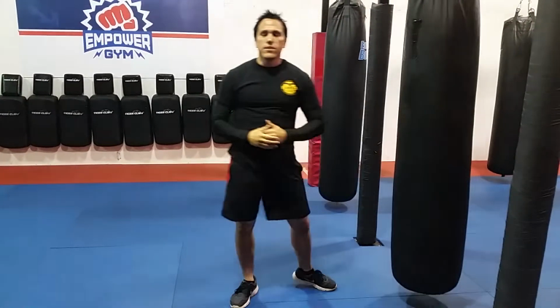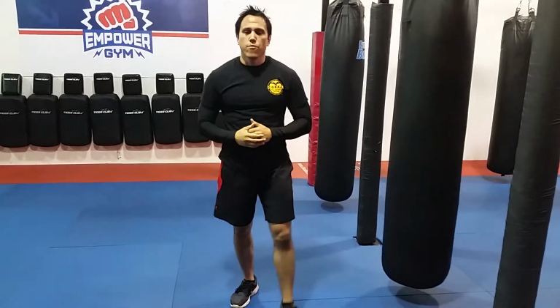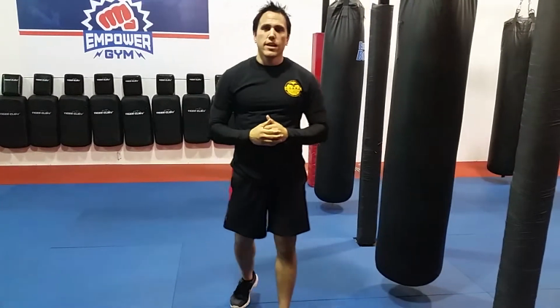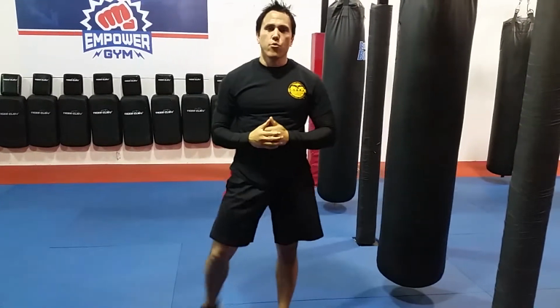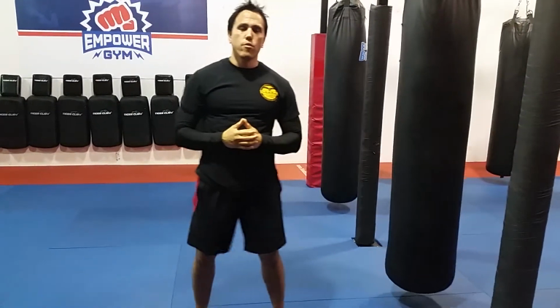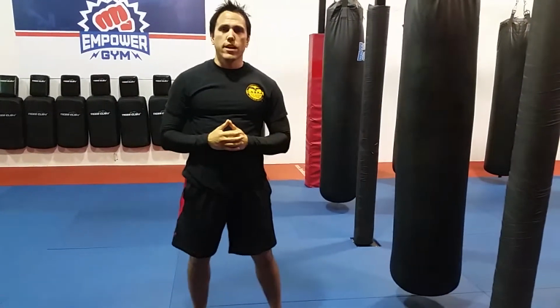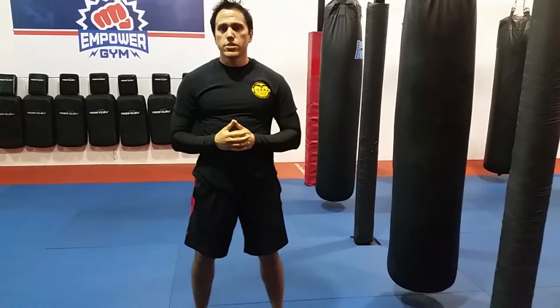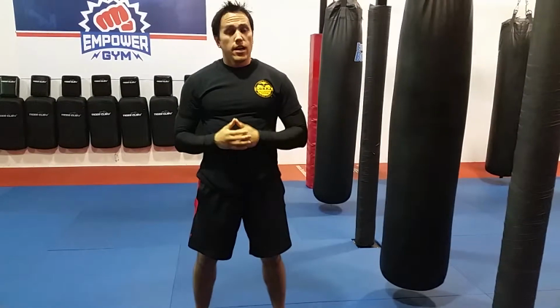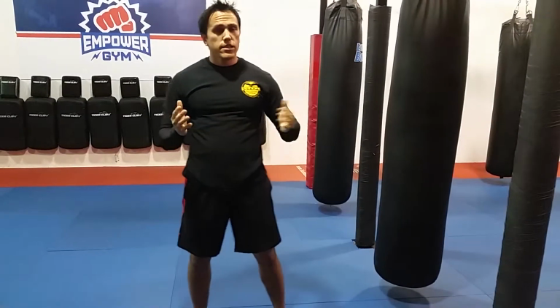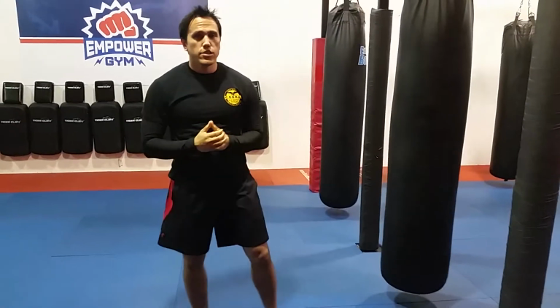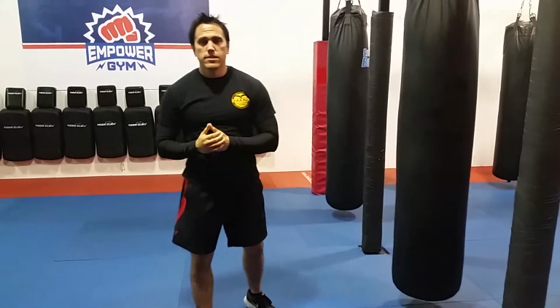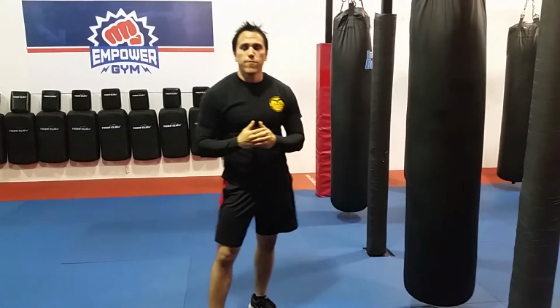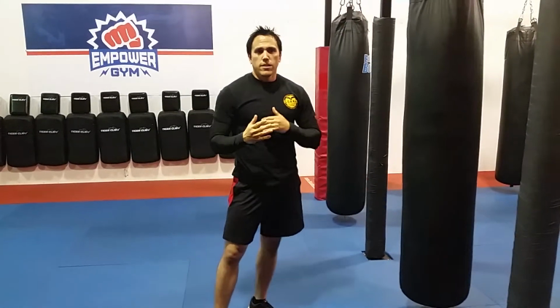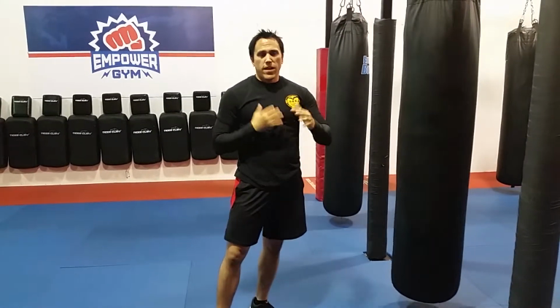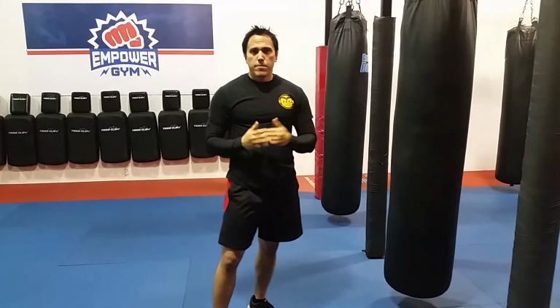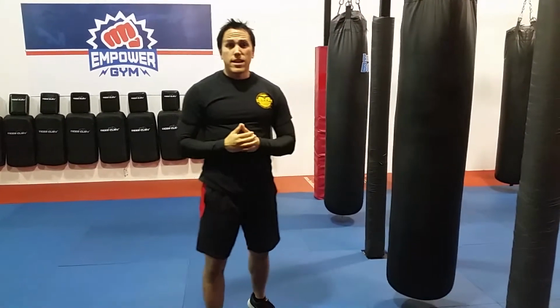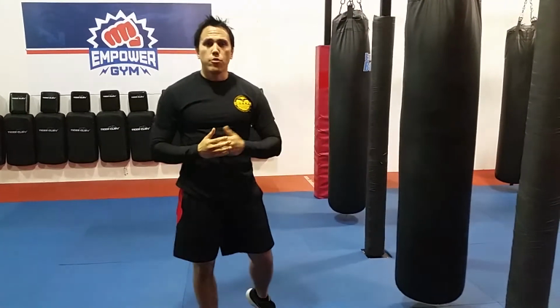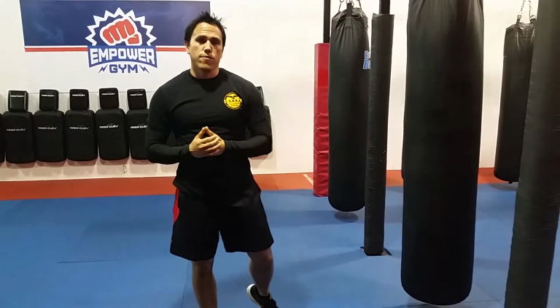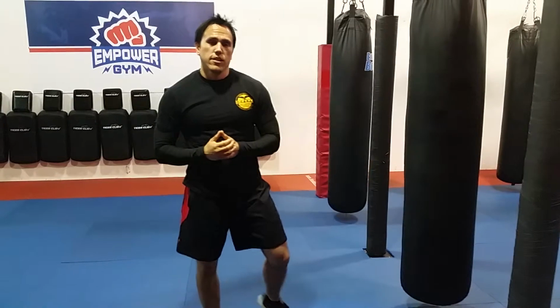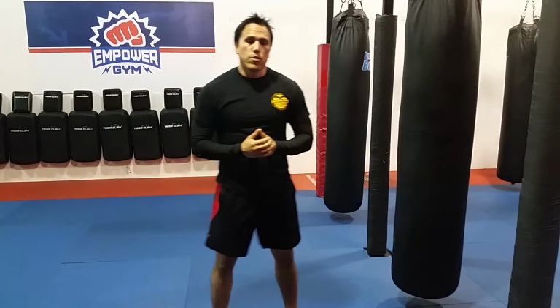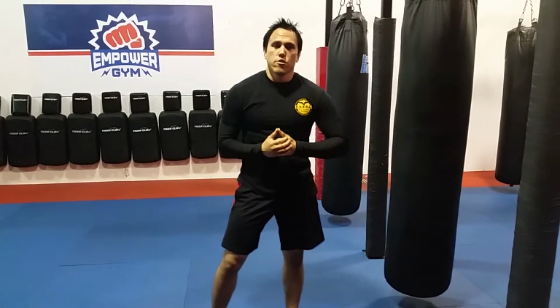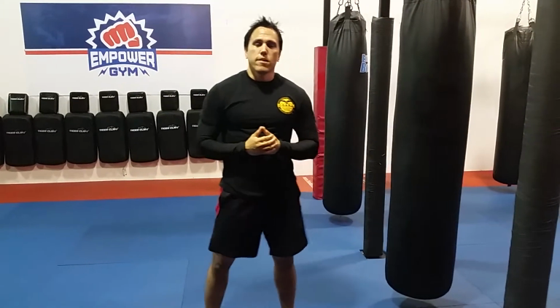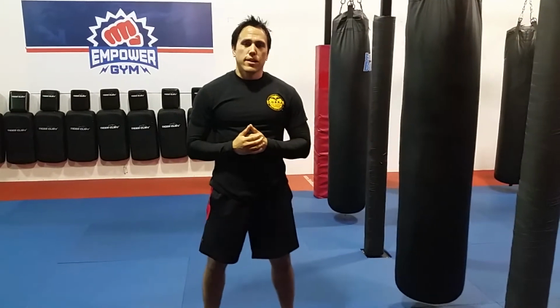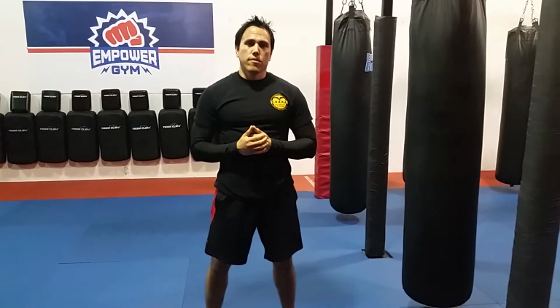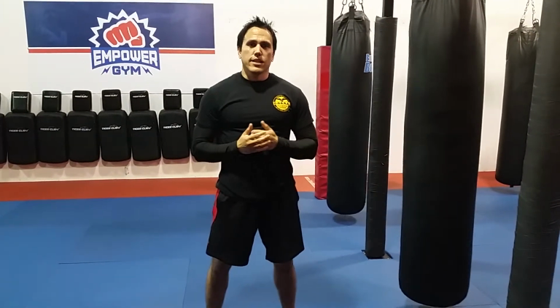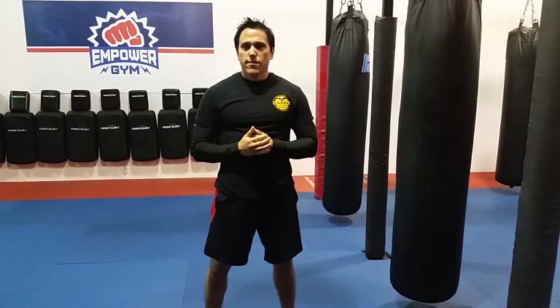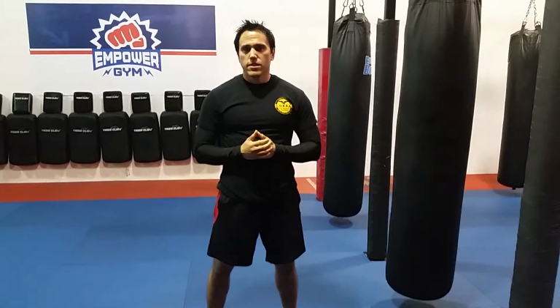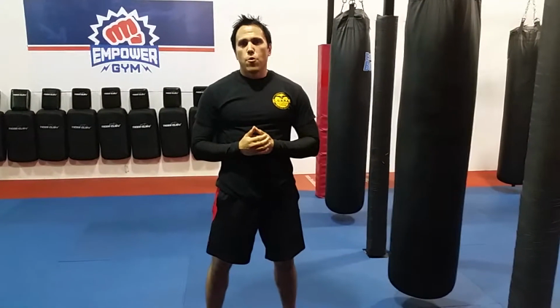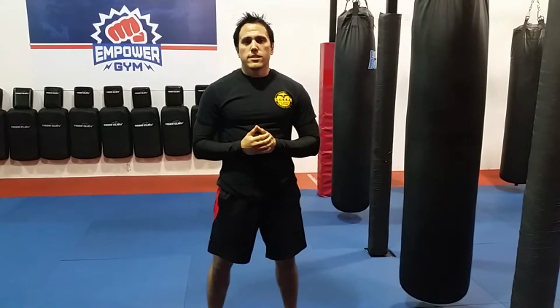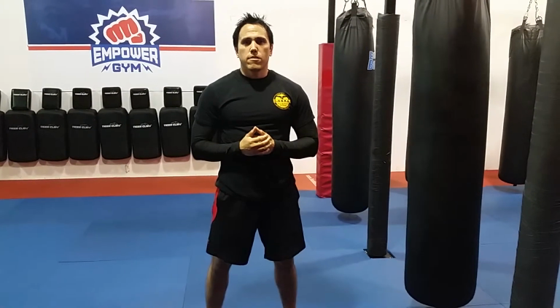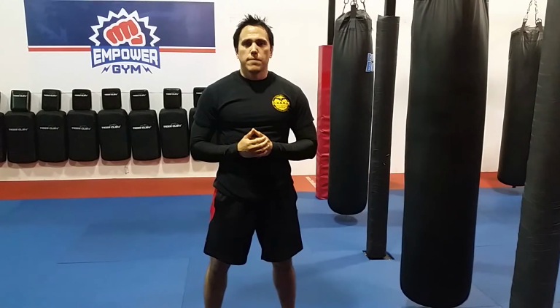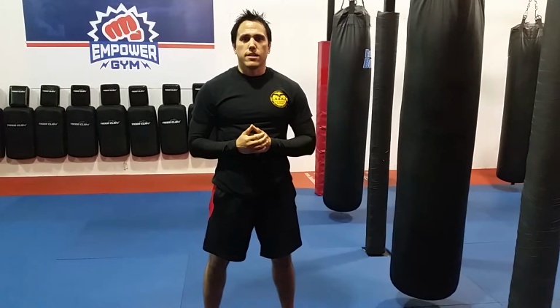So again, this is a front kick into a rear overhand punch. I love this combination because it's good for faking people out and it's real powerful. If you want to learn more about our kickboxing programs, you can like us on Facebook or visit us at EmpowerGymTampa.com.